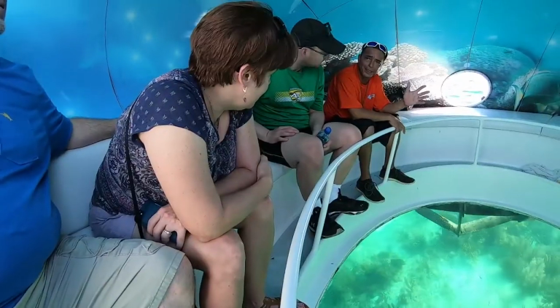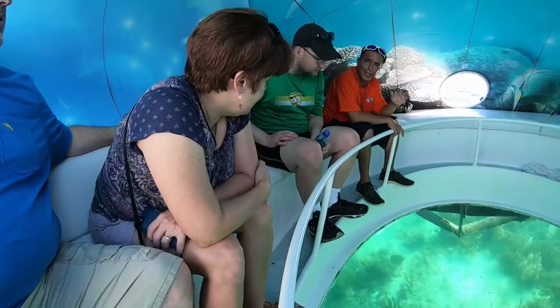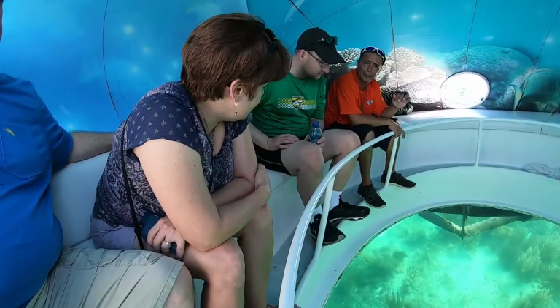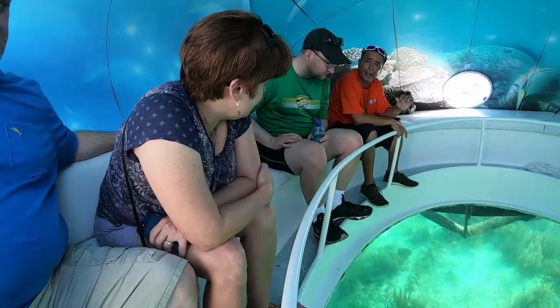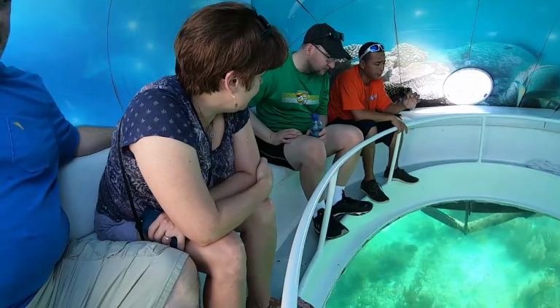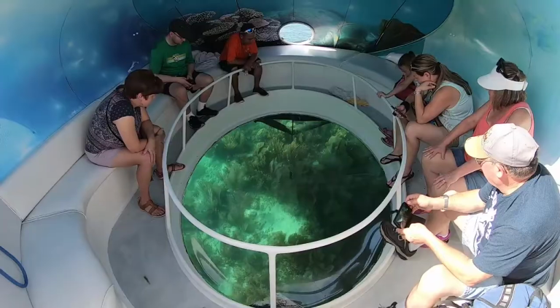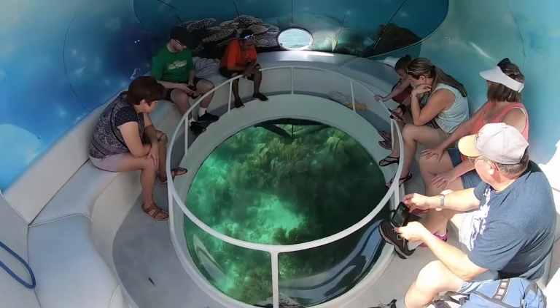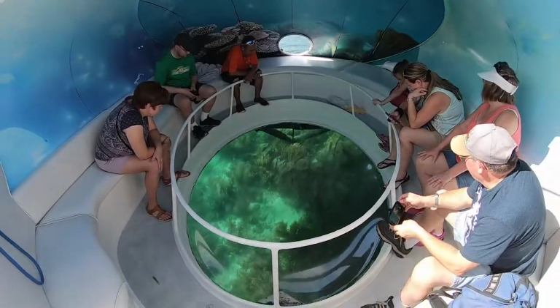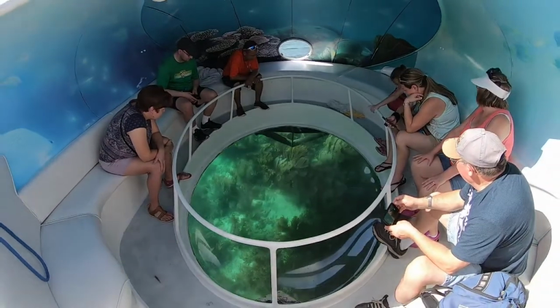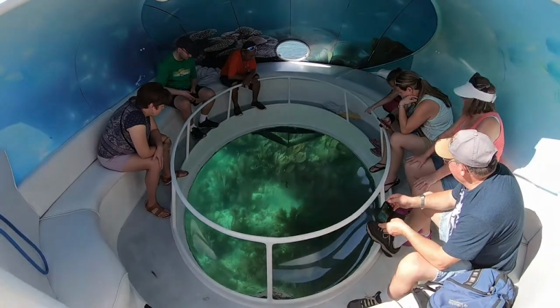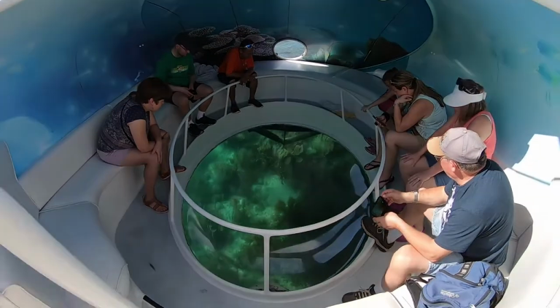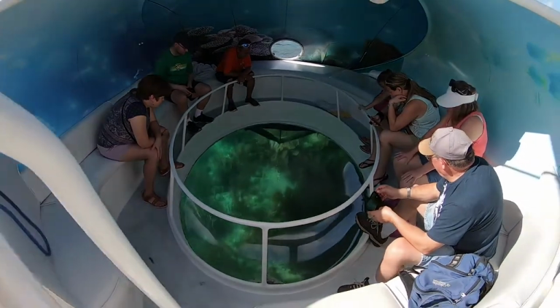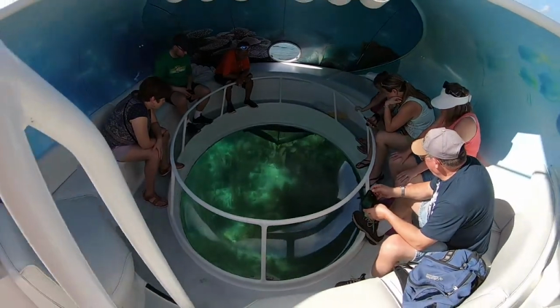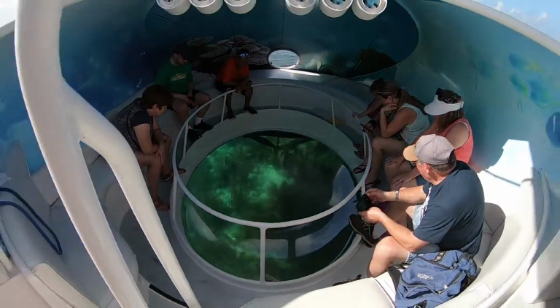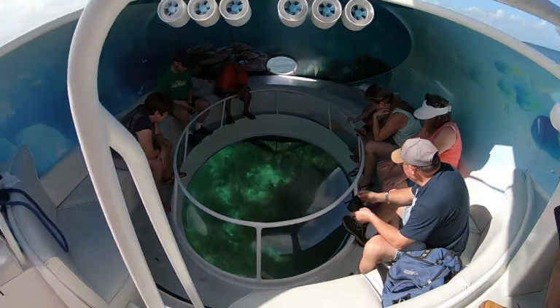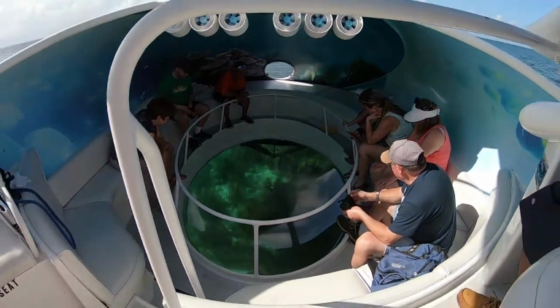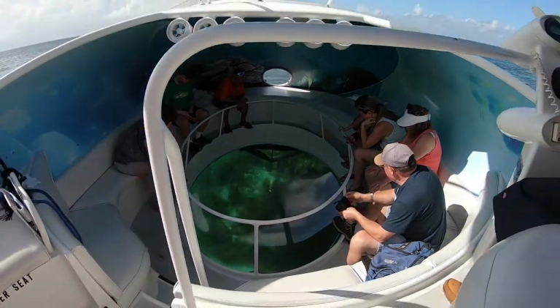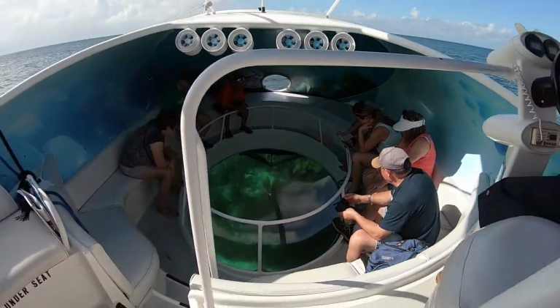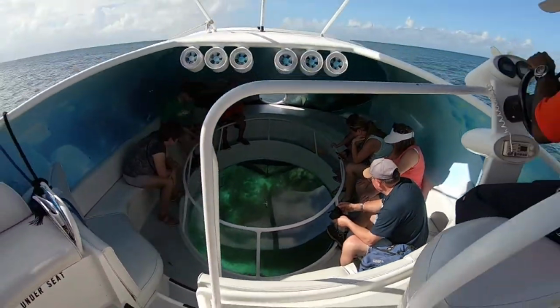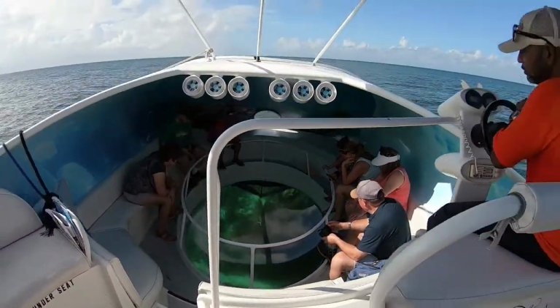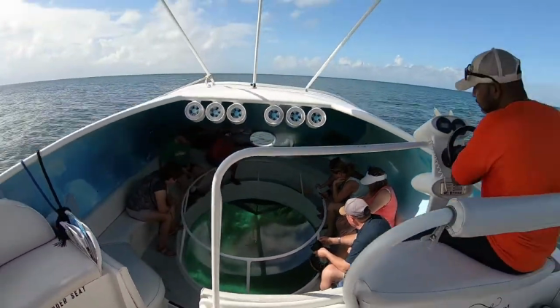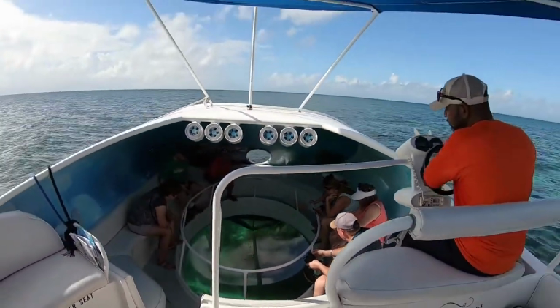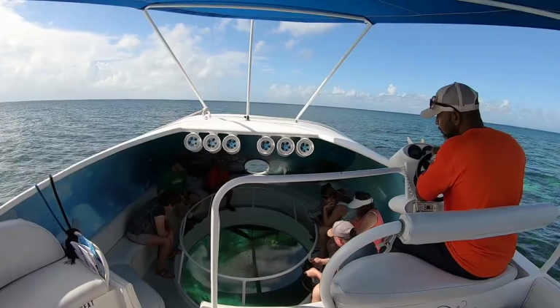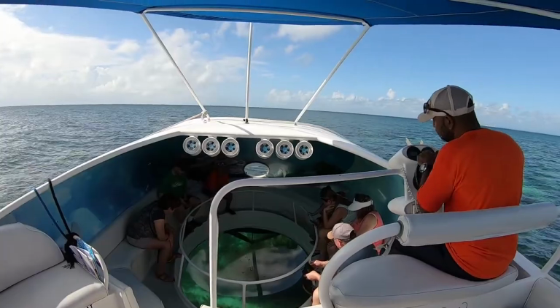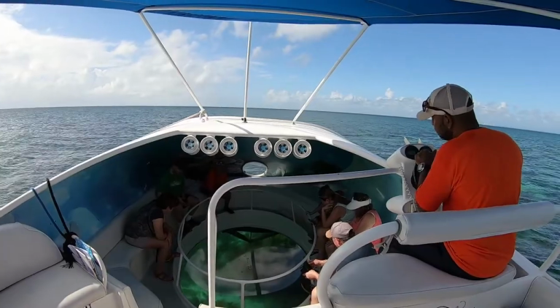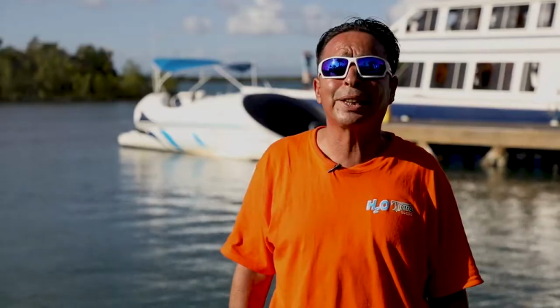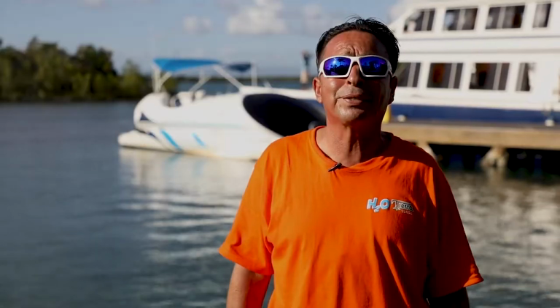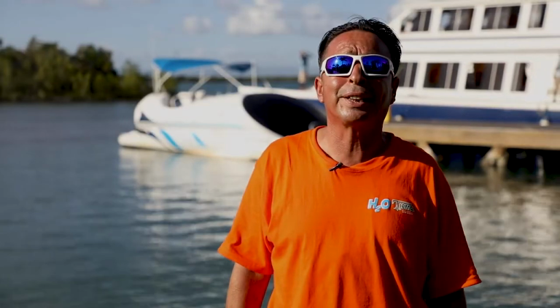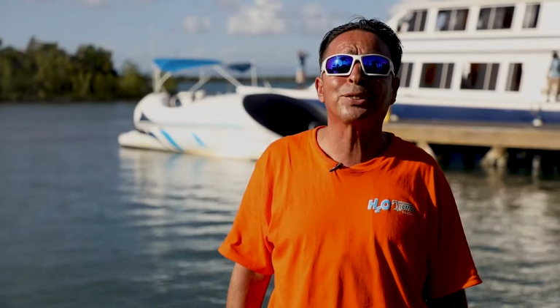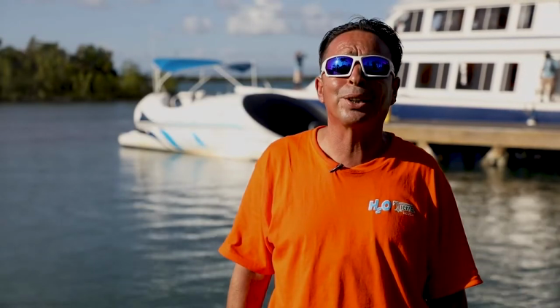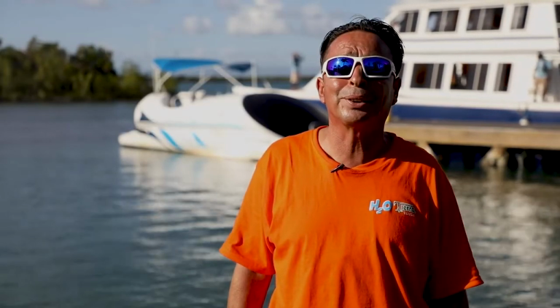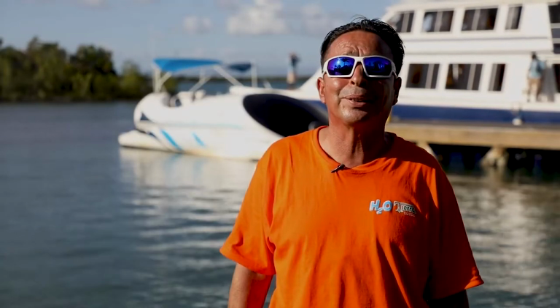At the end of the day, I'd like my guests to walk off my tour with knowledge and an appreciation of all the wonderful sea life that they got to see out there.